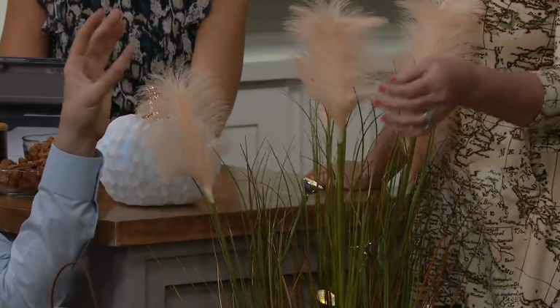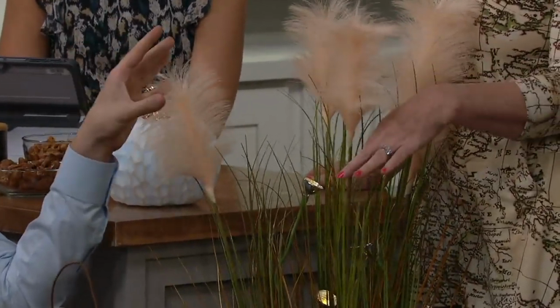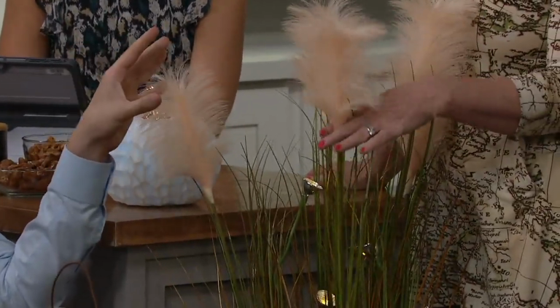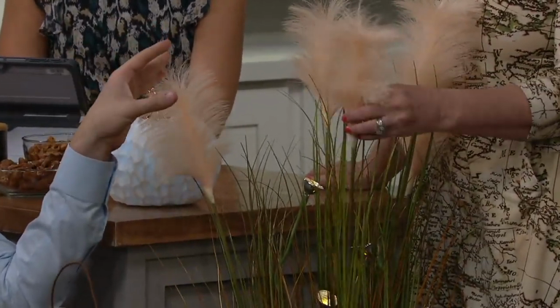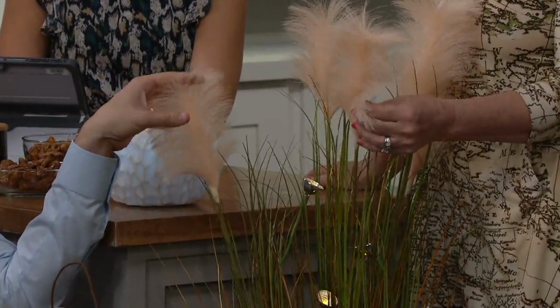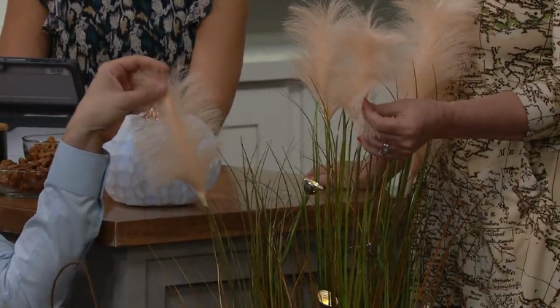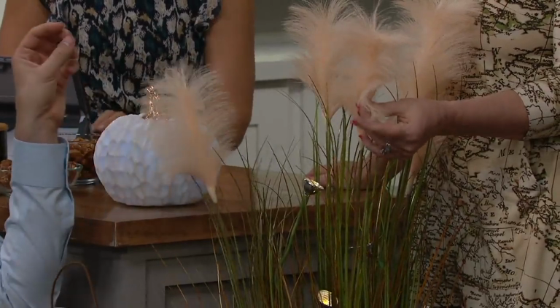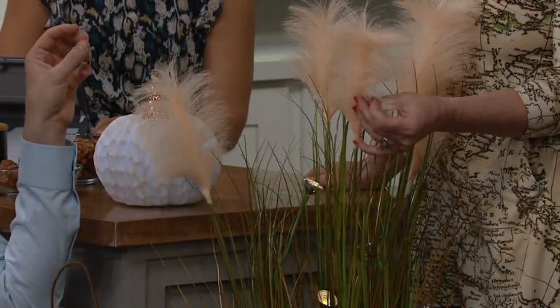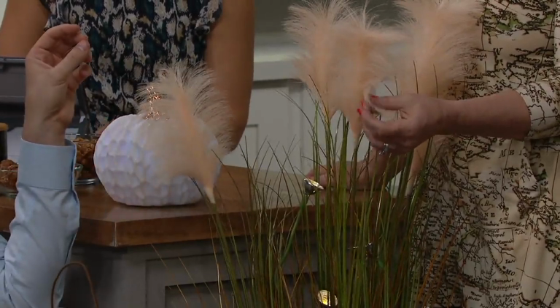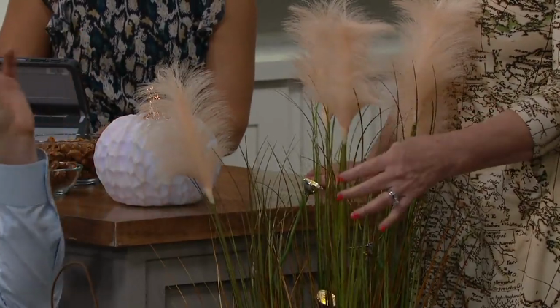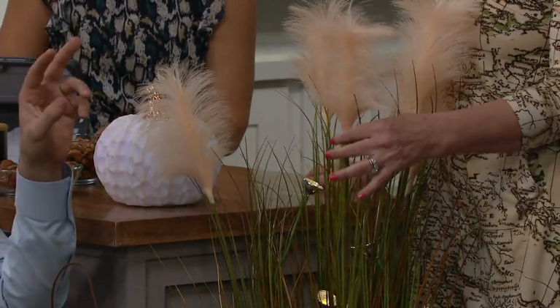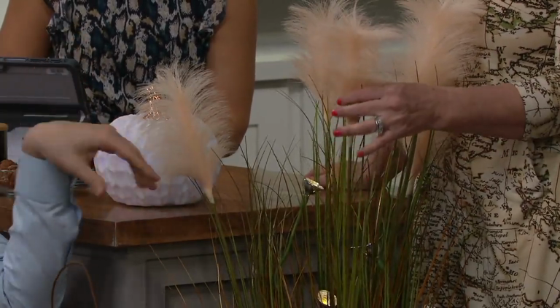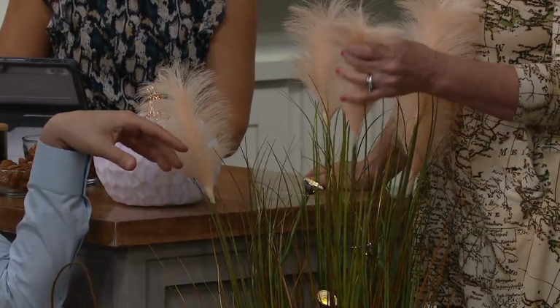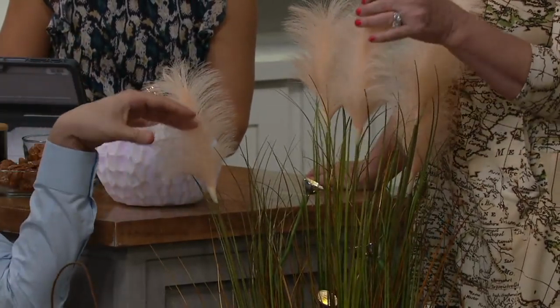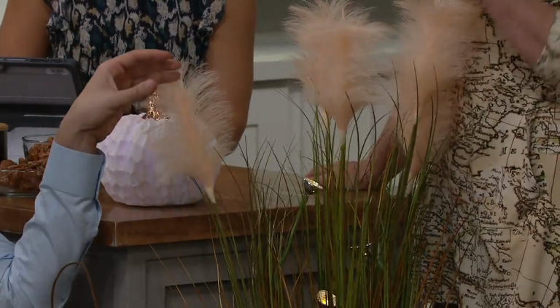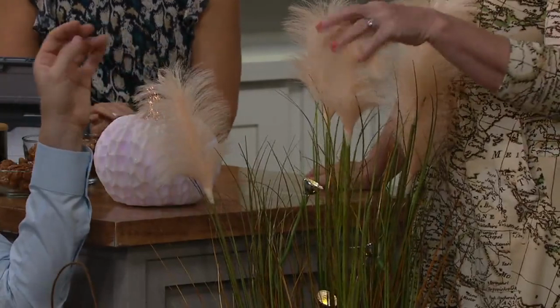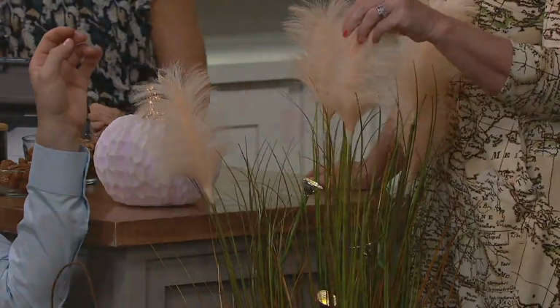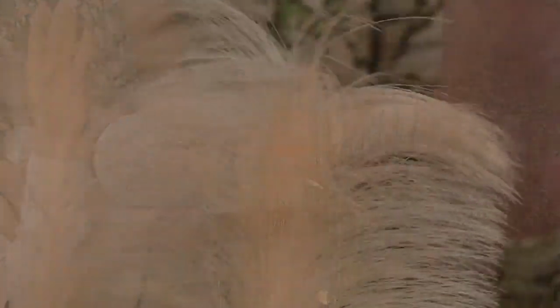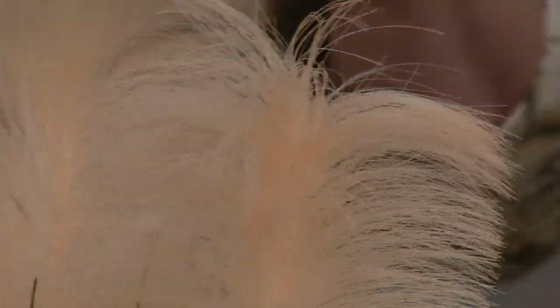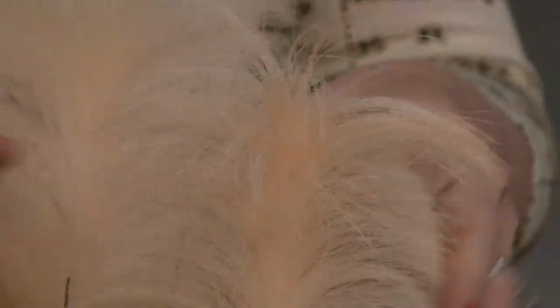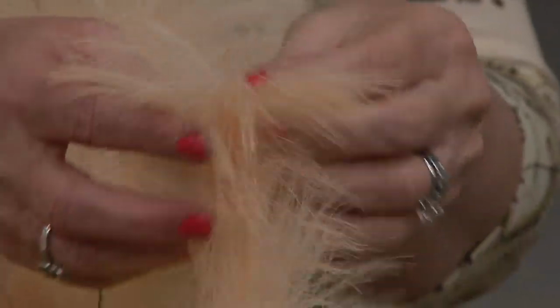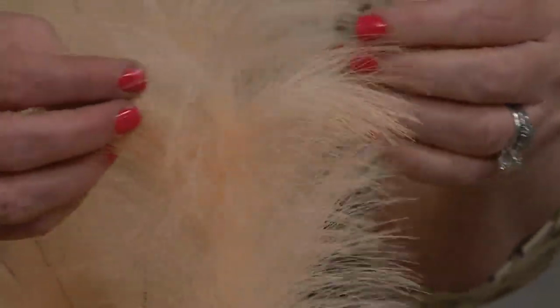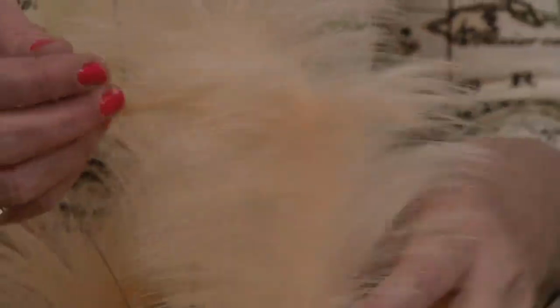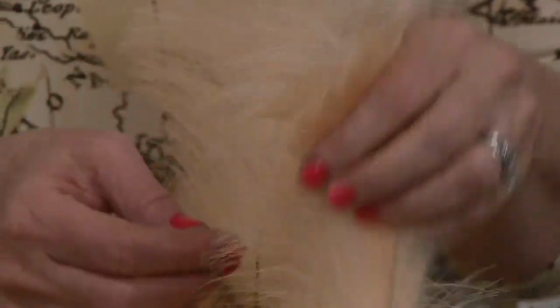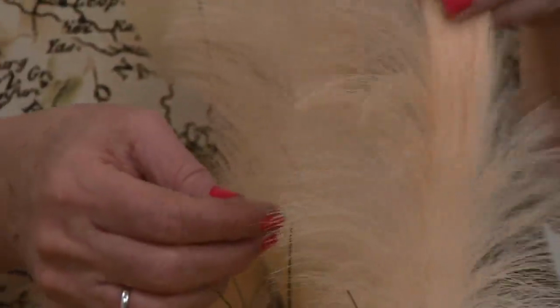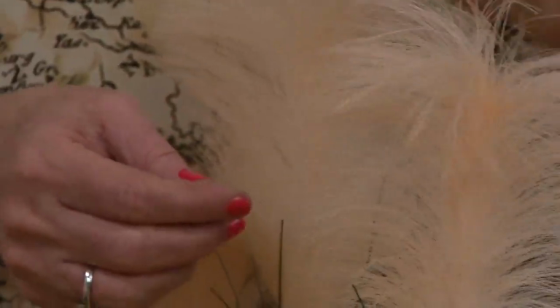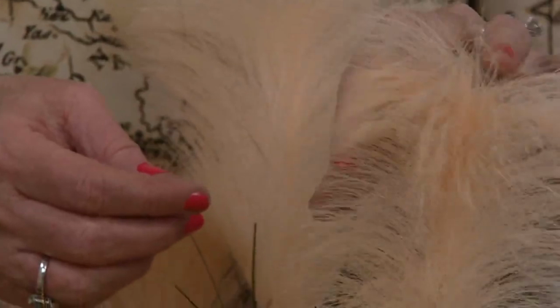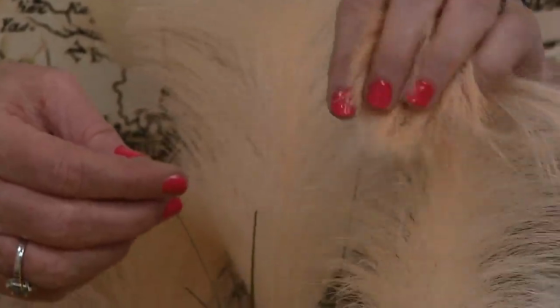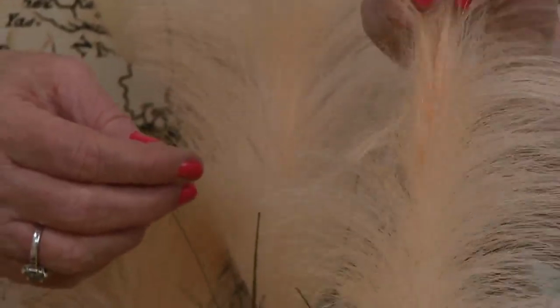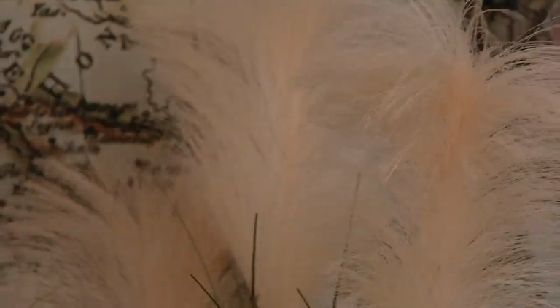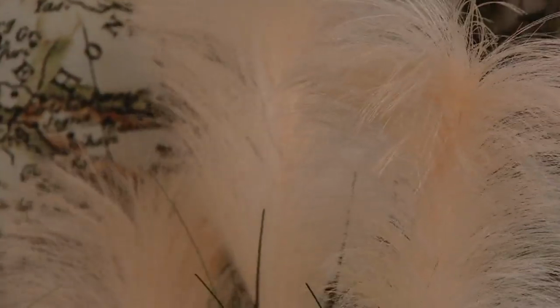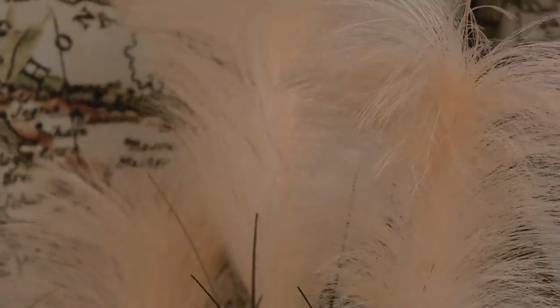Today we have them for you on EasyPay — three payments of $16.04. Now there are three choices. This one is the pampas grass, and it has that beautiful plume that's like a peachy, creamy color — almost a blush, I would say.